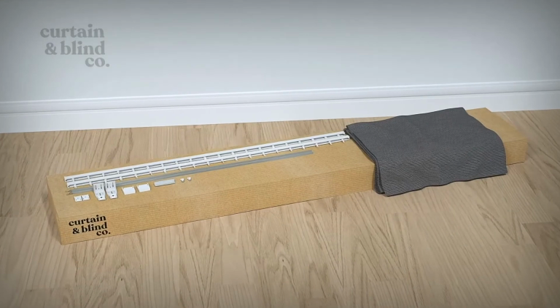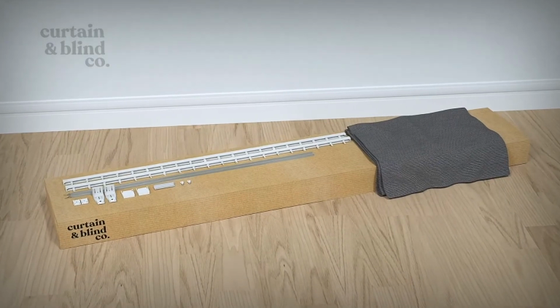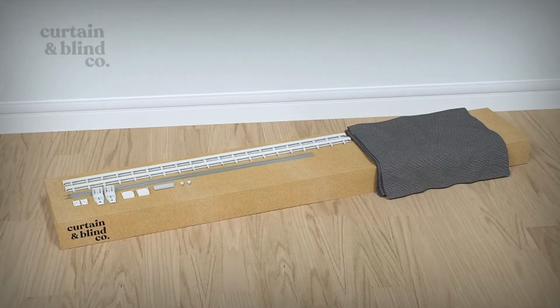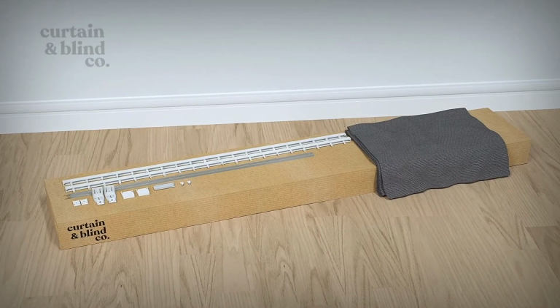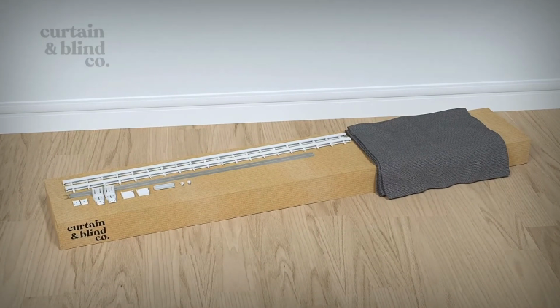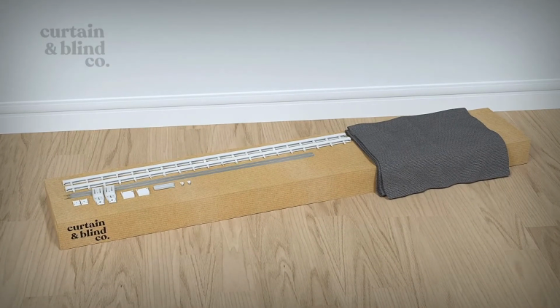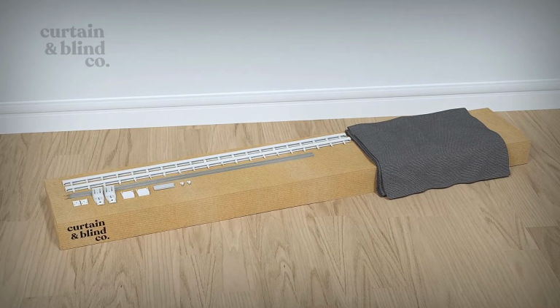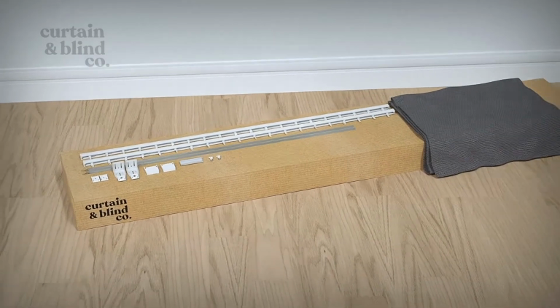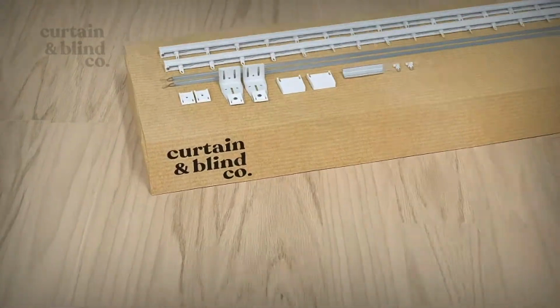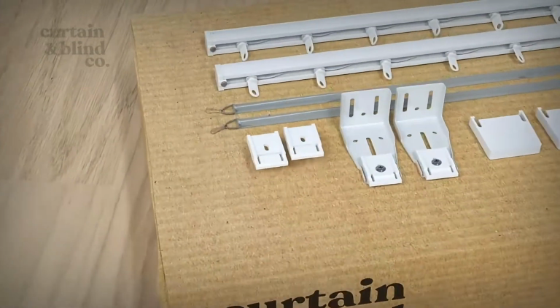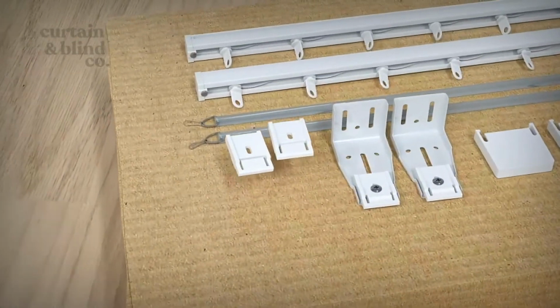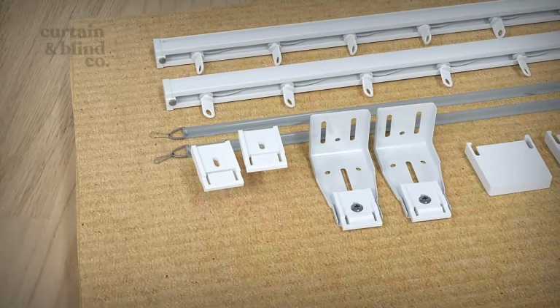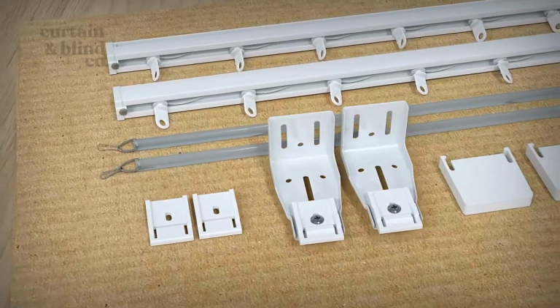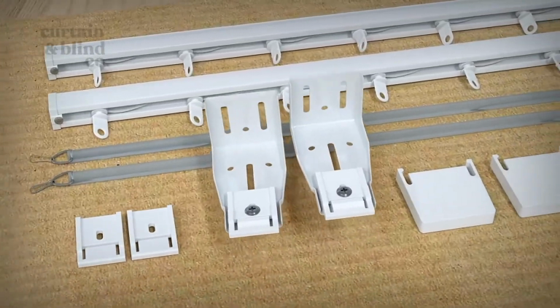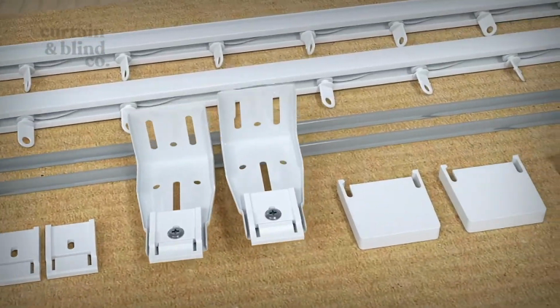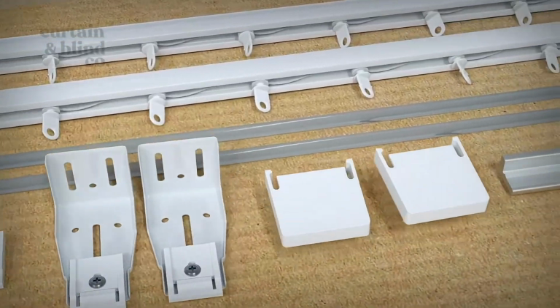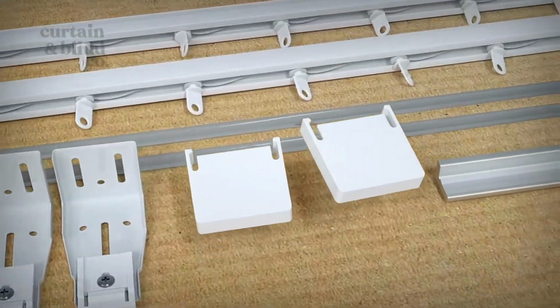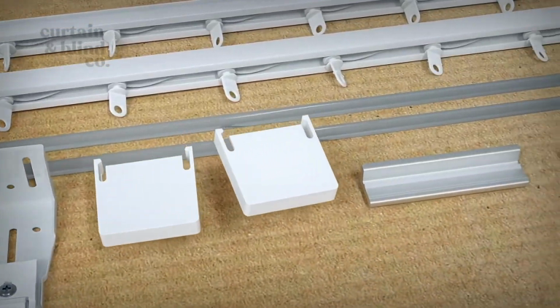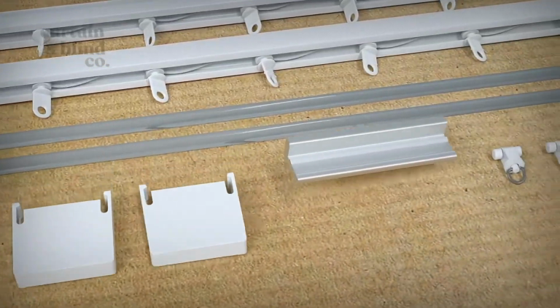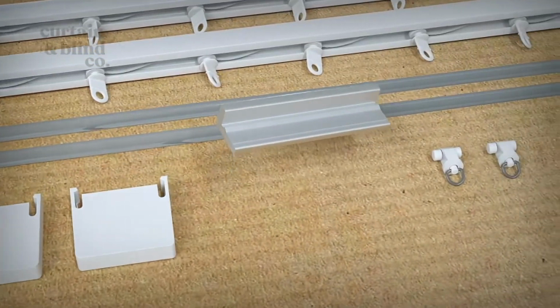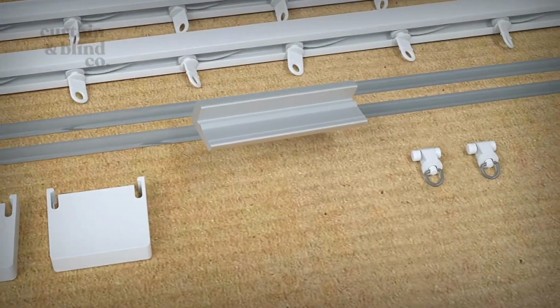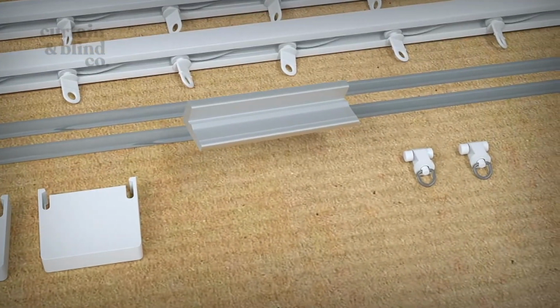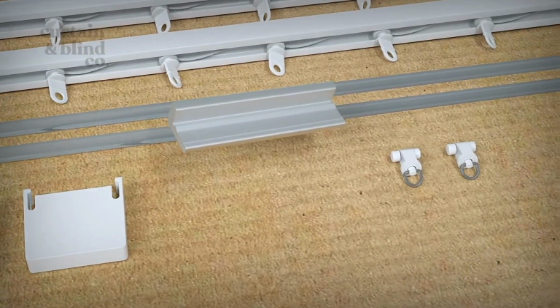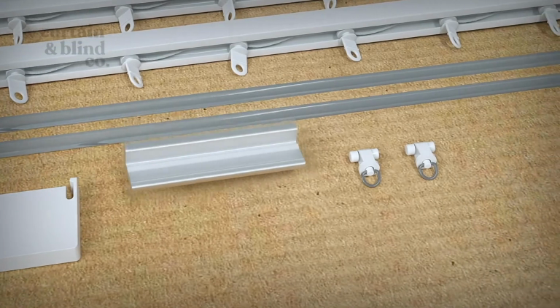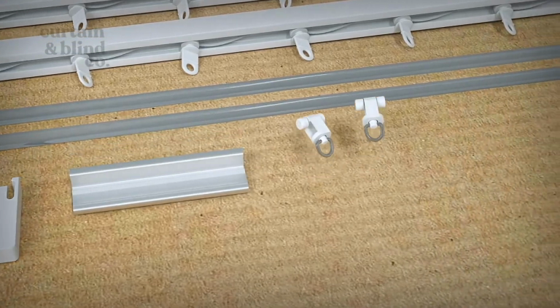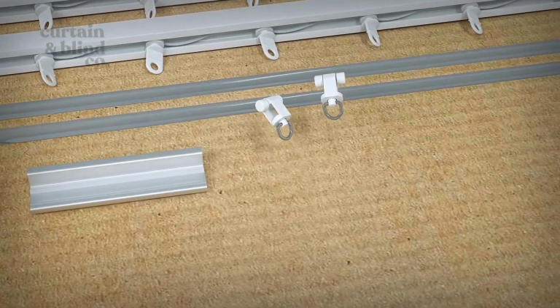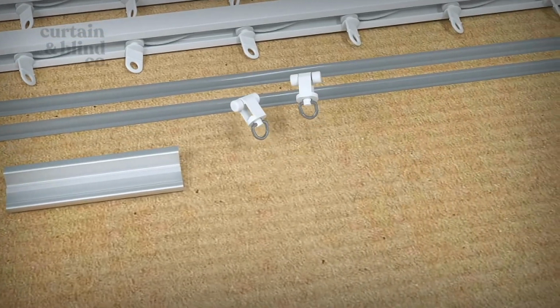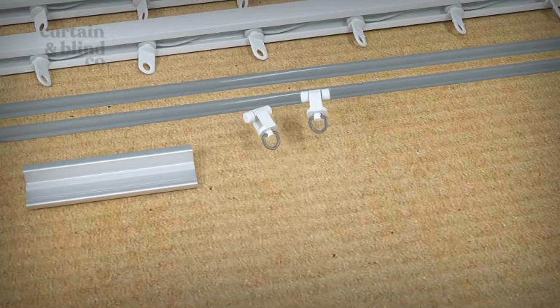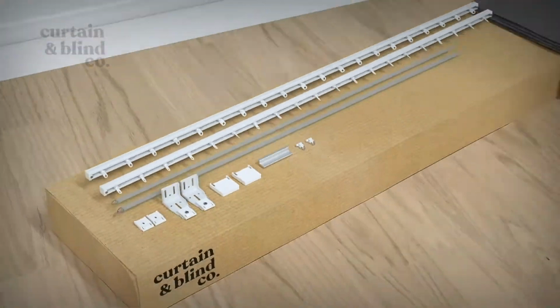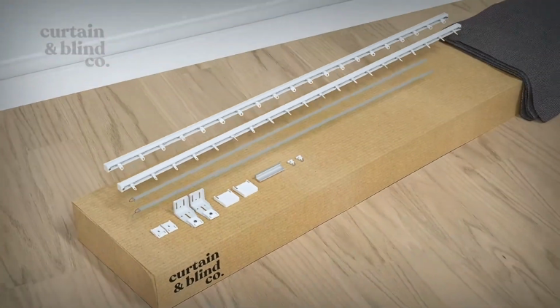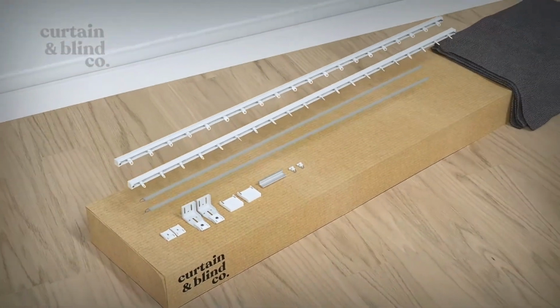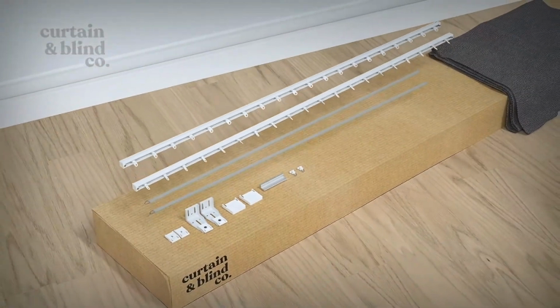Check you have all the parts required to complete the installation. In each pack, you should have top fix or face fix brackets, face fix bracket caps, a track joiner if your track is split, extra pinch pleat runners, and your track and hand wand.